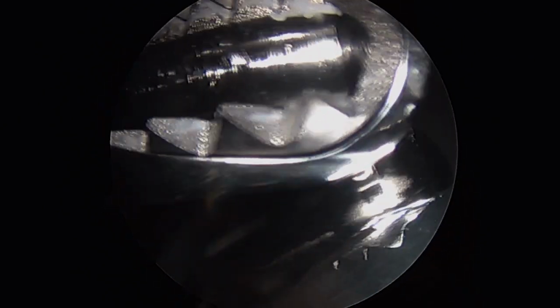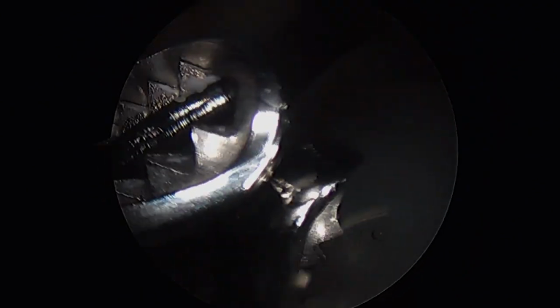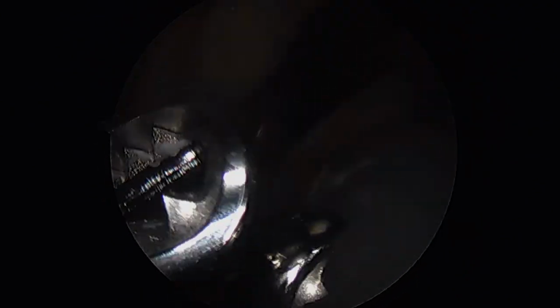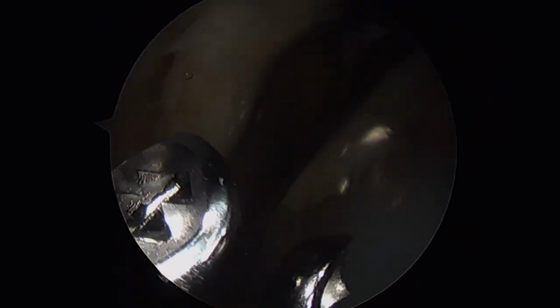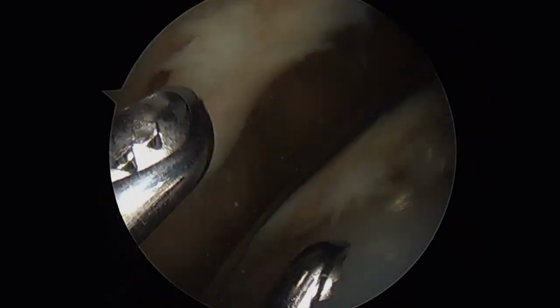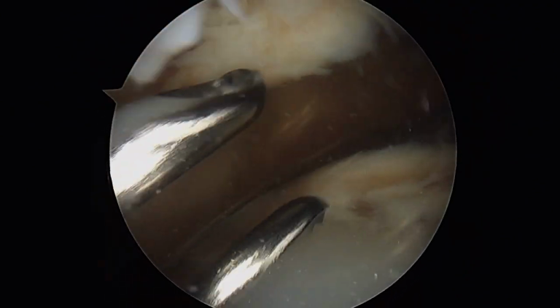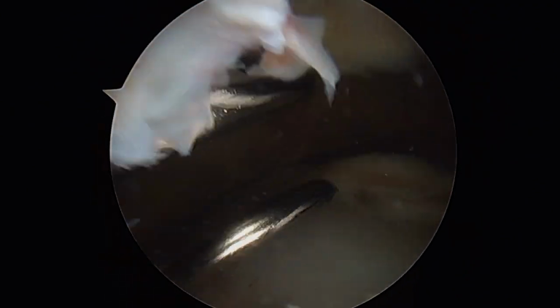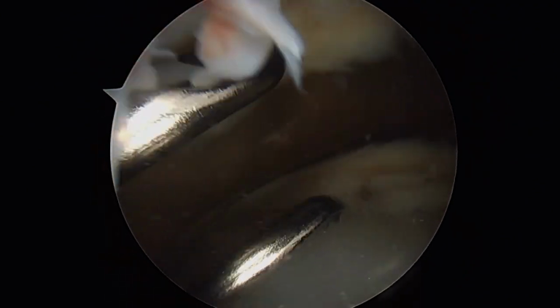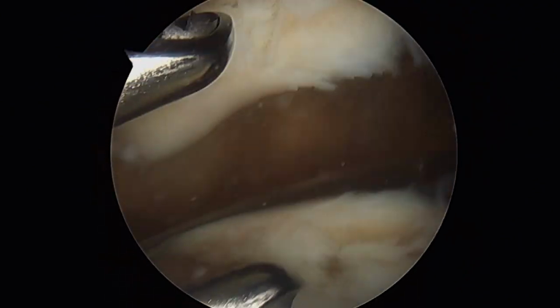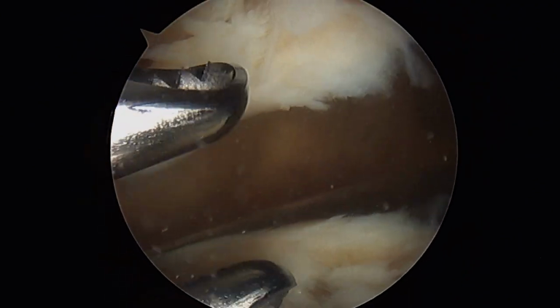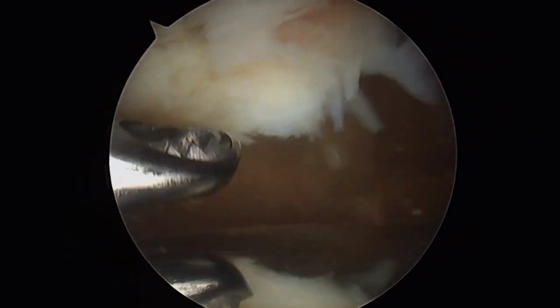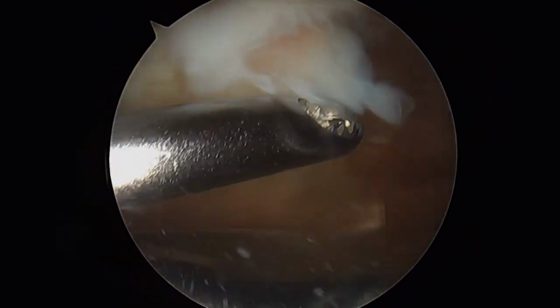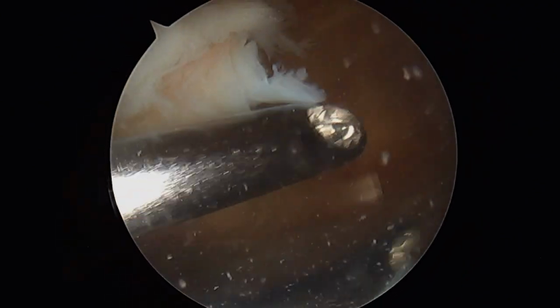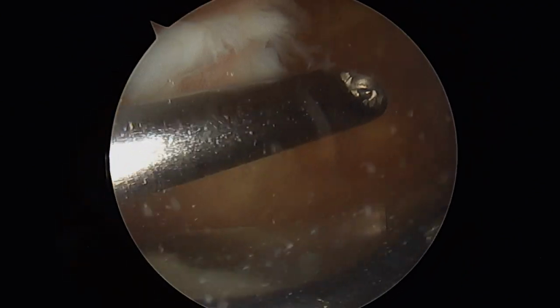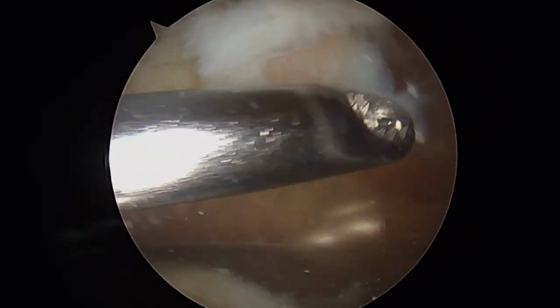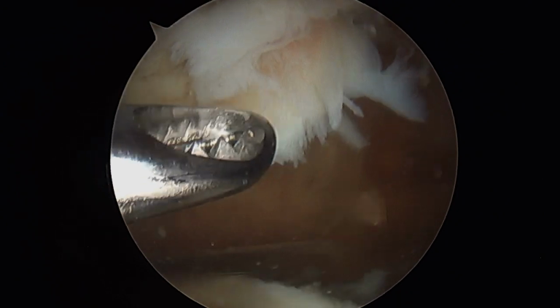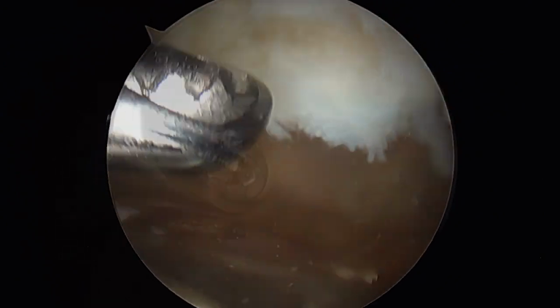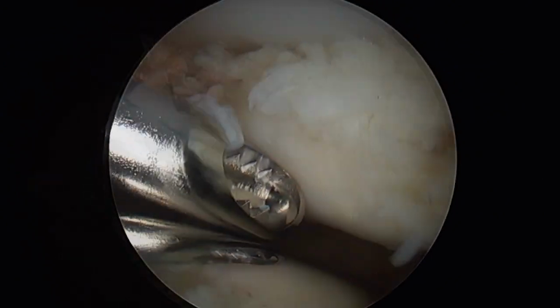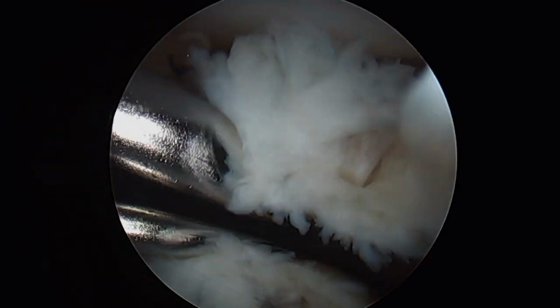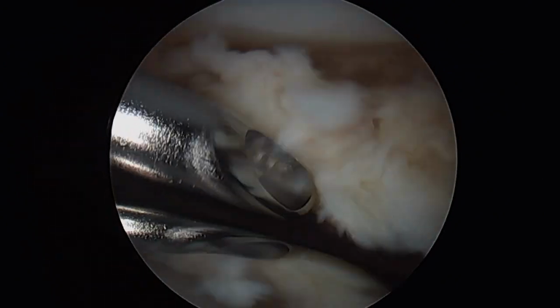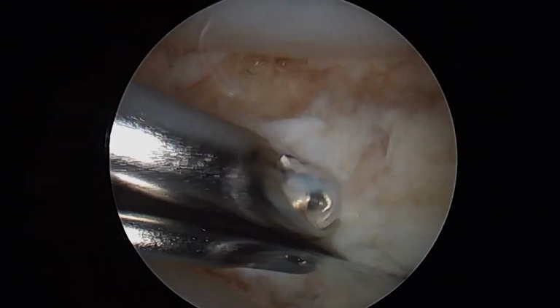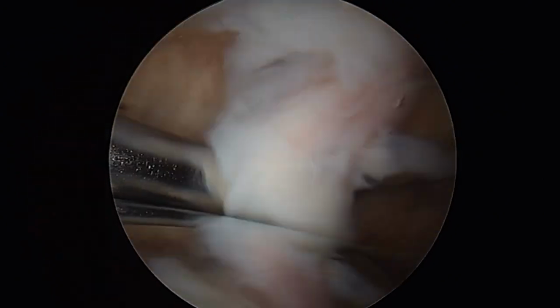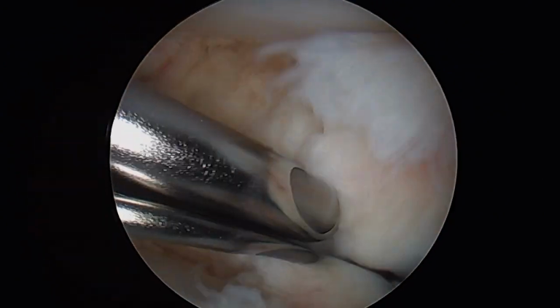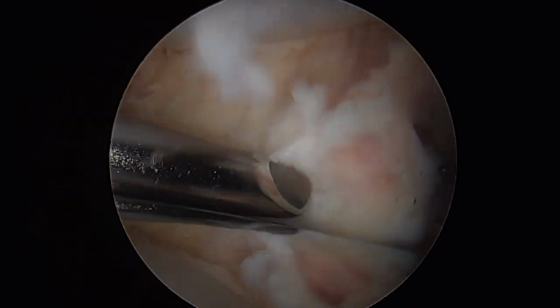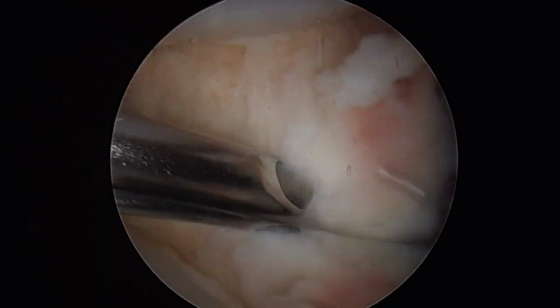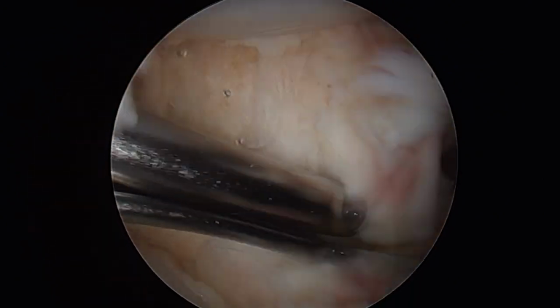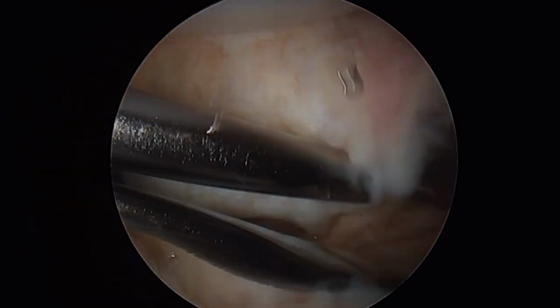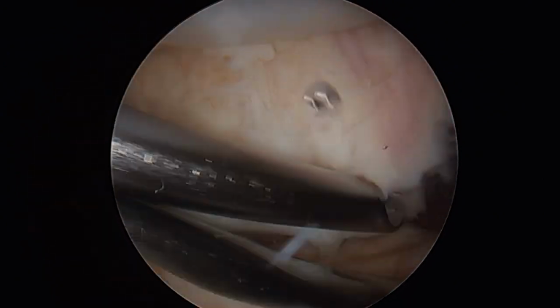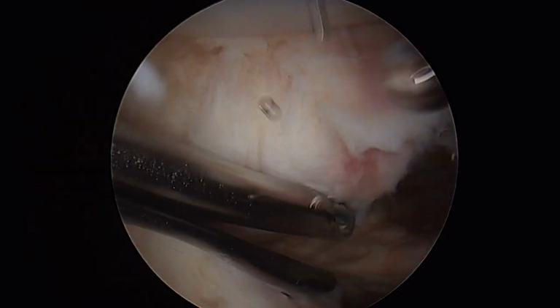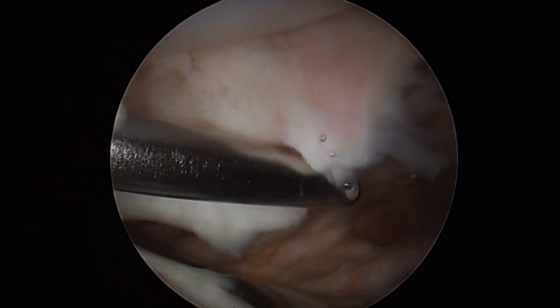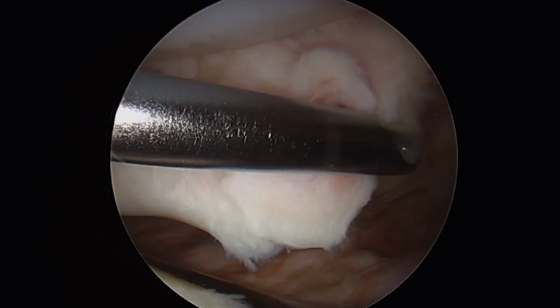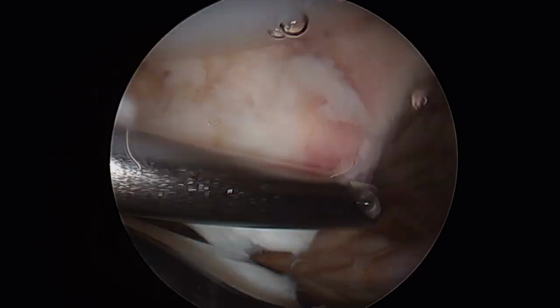As the knee flexes and extends, this excessive scar tissue can get caught between the metal and plastic, causing a reproducible clunk or pop in the knee.